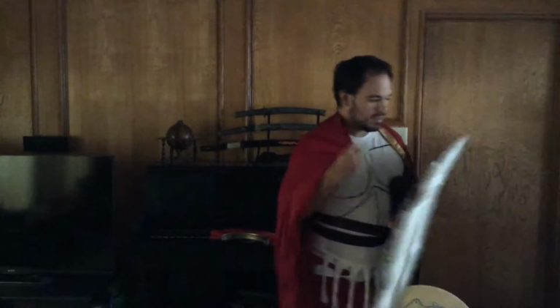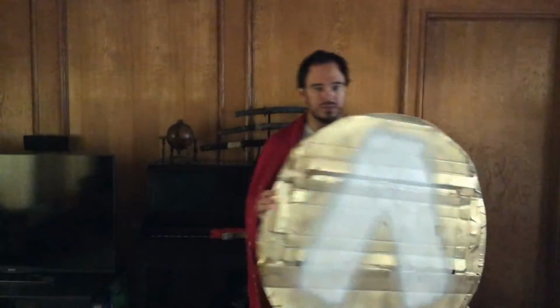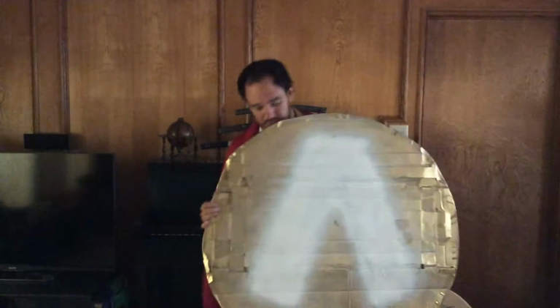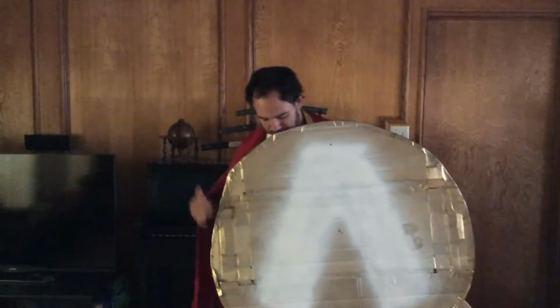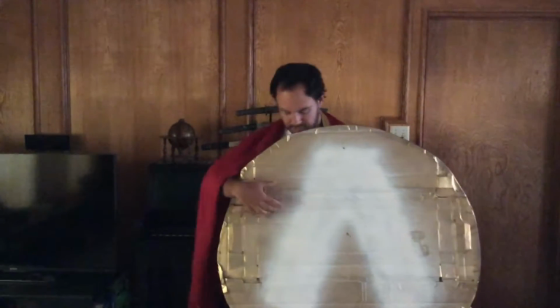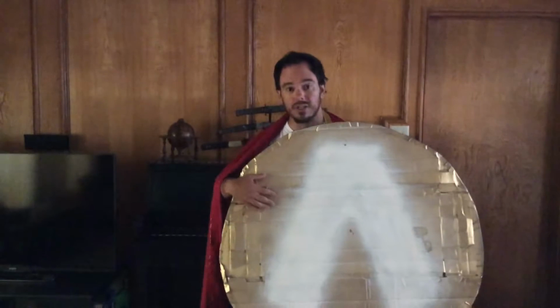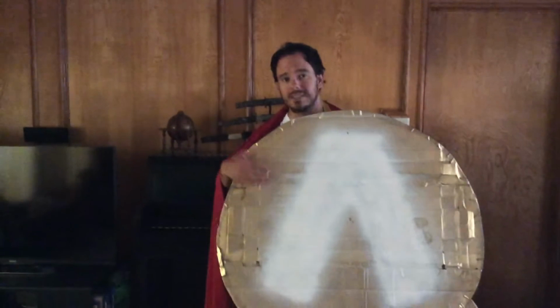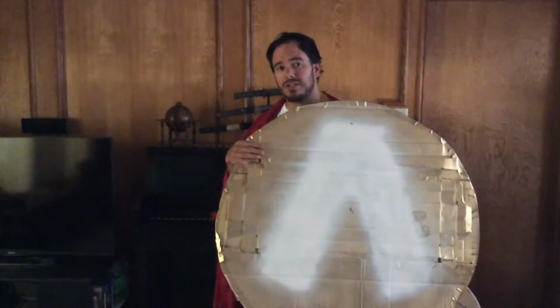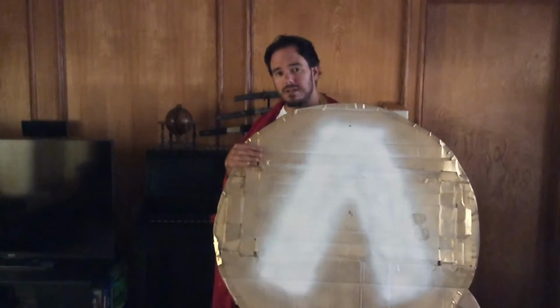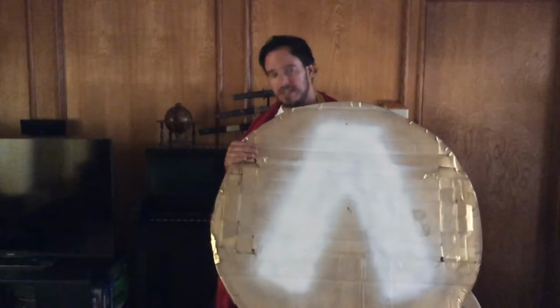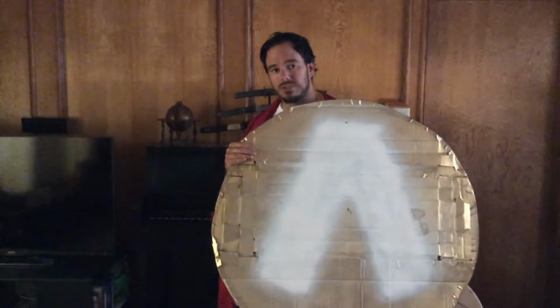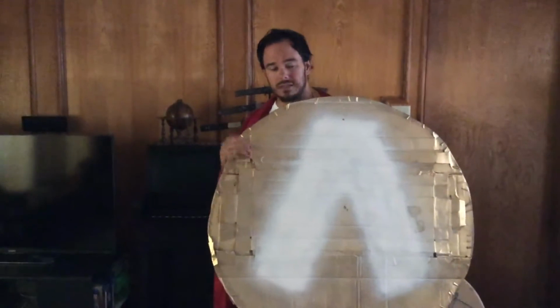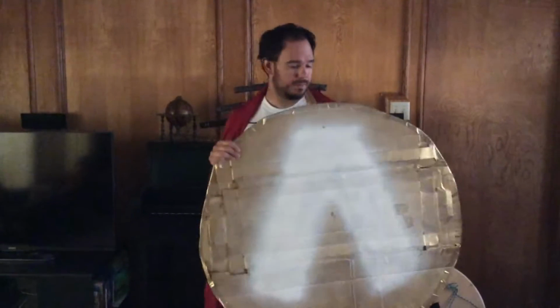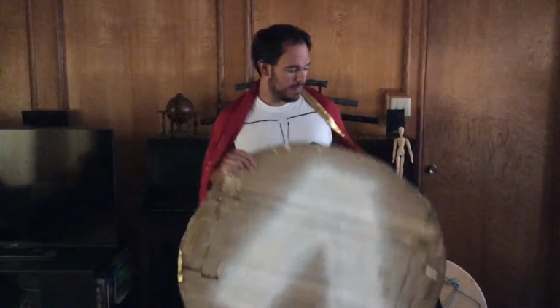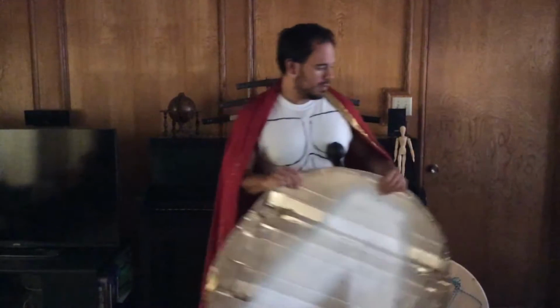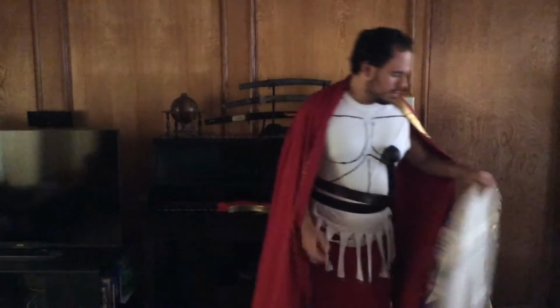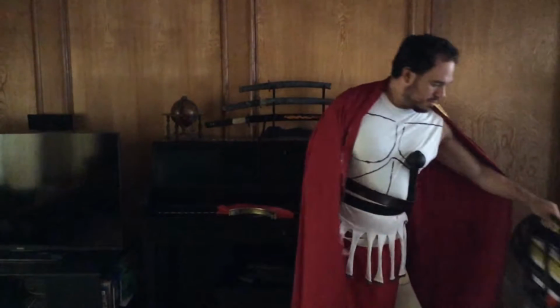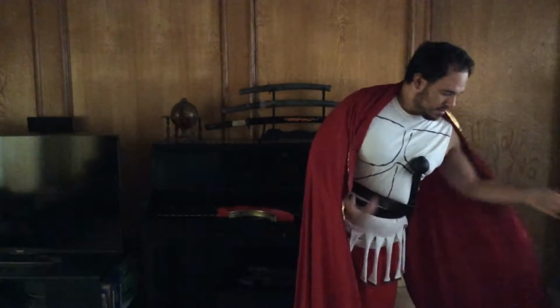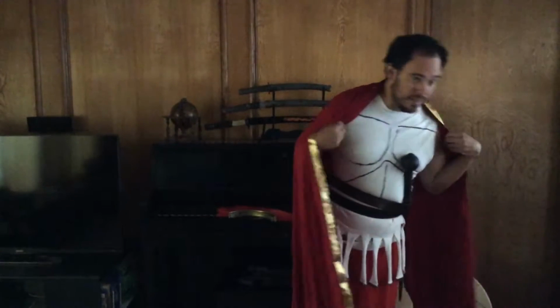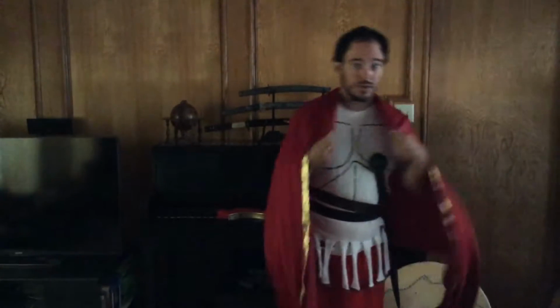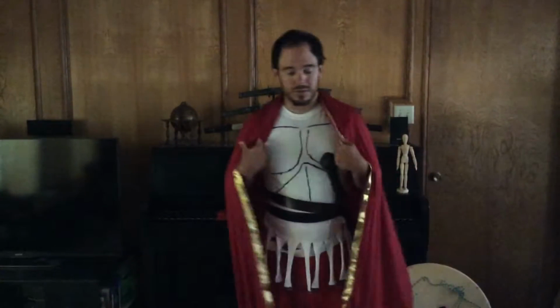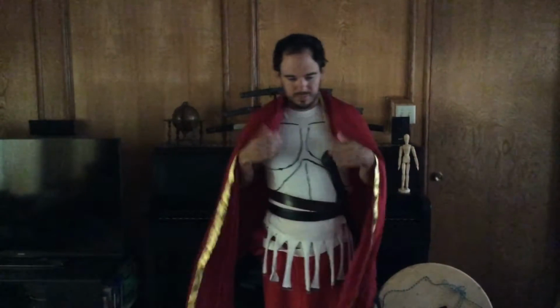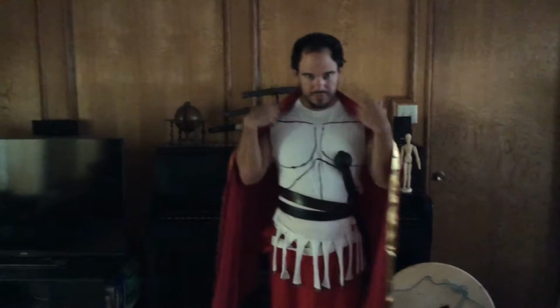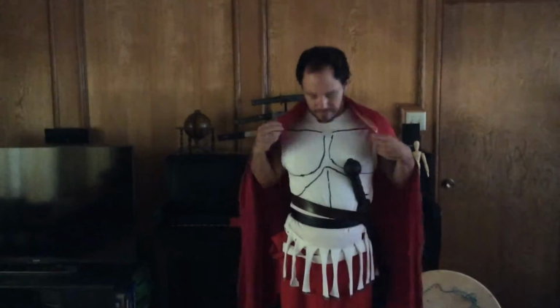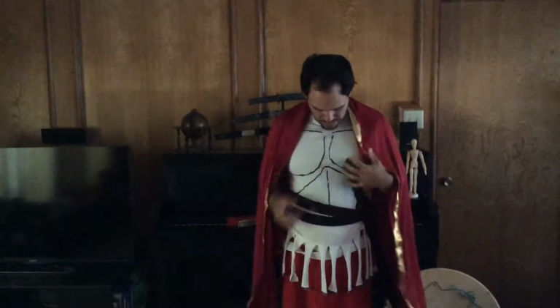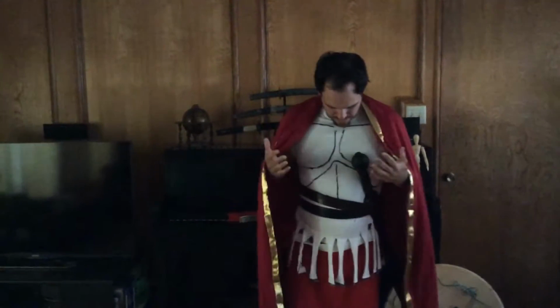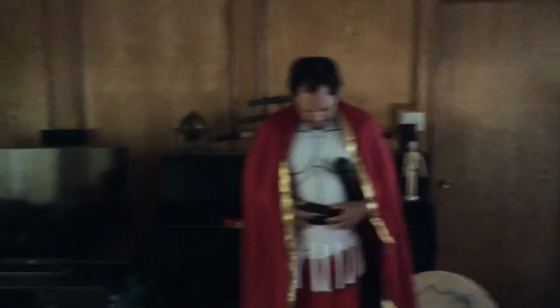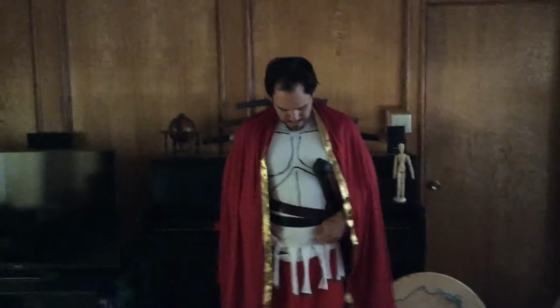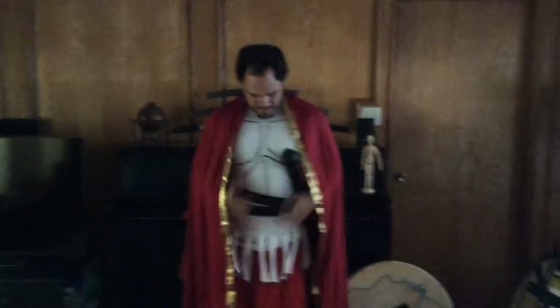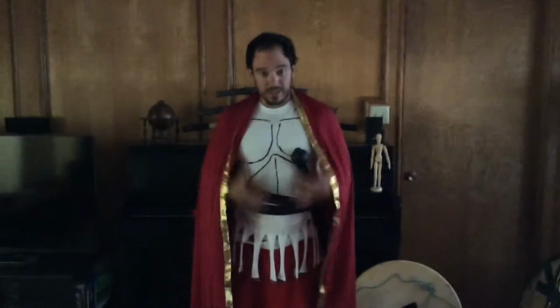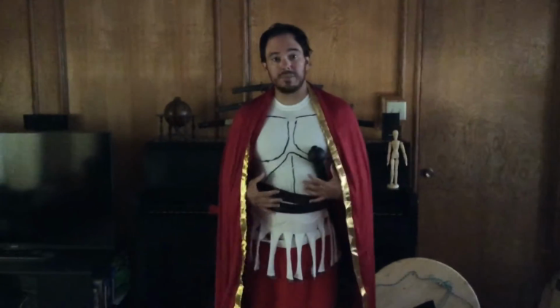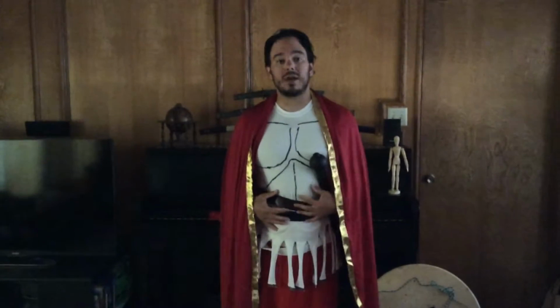This is your shield. The large letter A is actually a letter L — it stands for Lysidomia. The cape, or cloak, would probably have a hood, and this right here would be a cuirass.